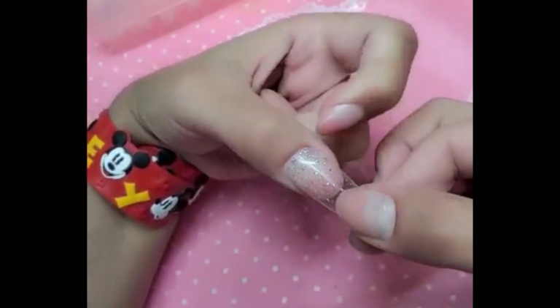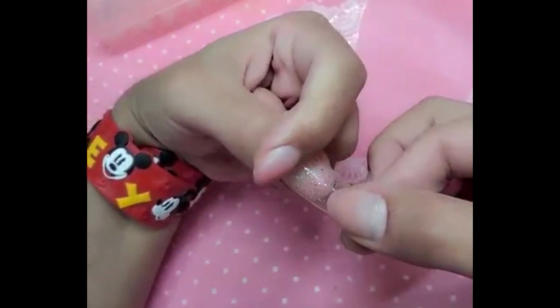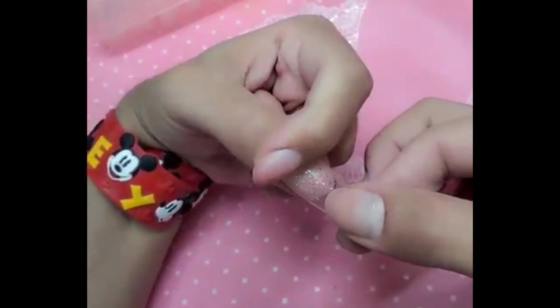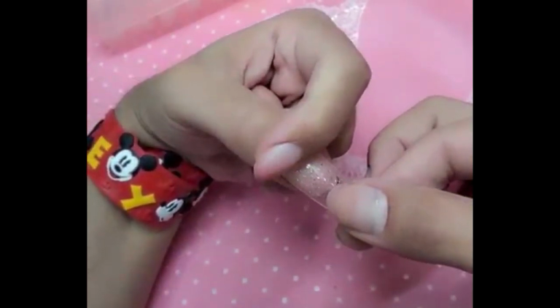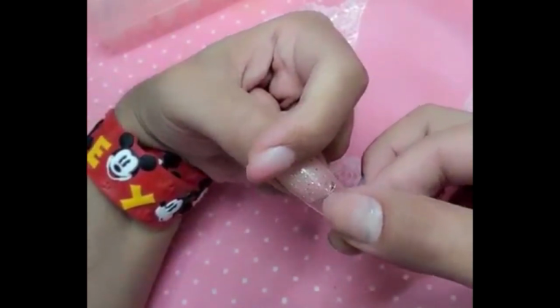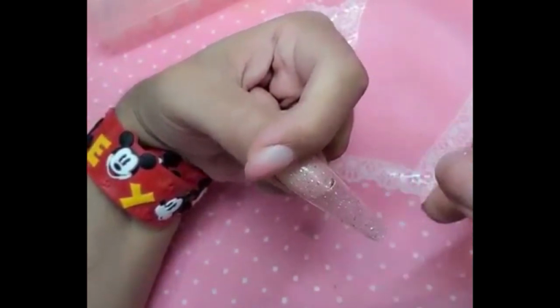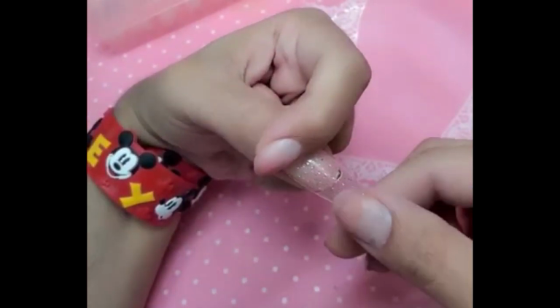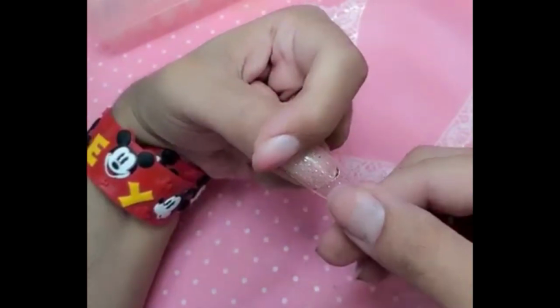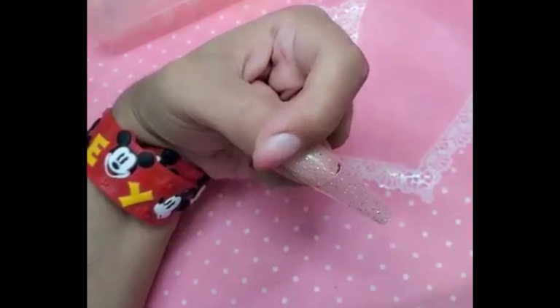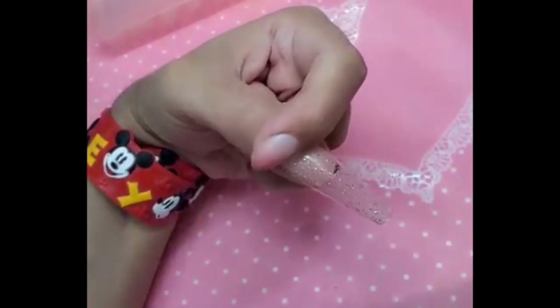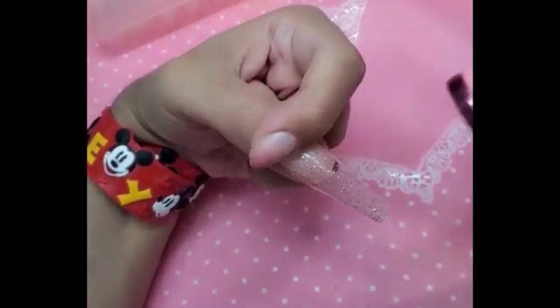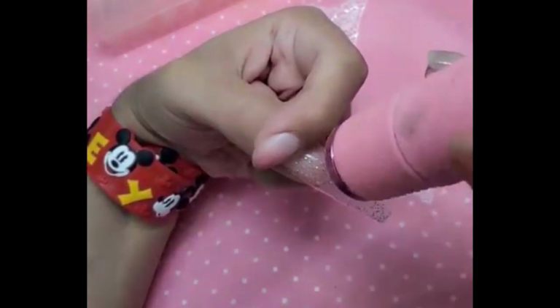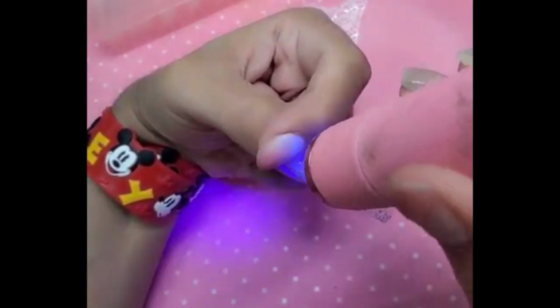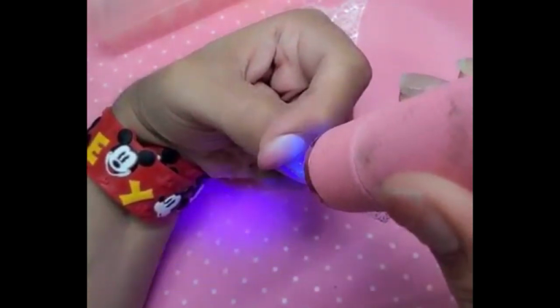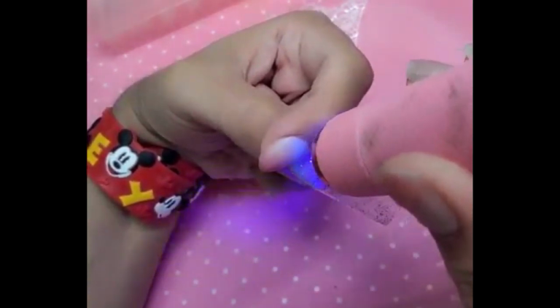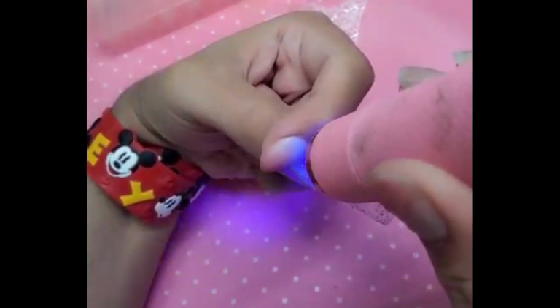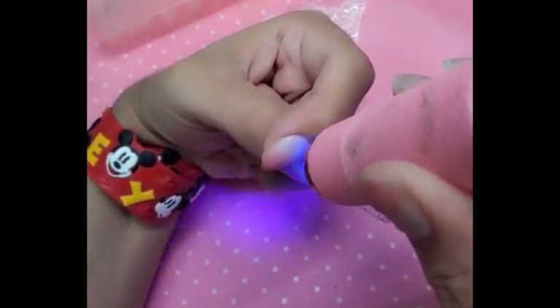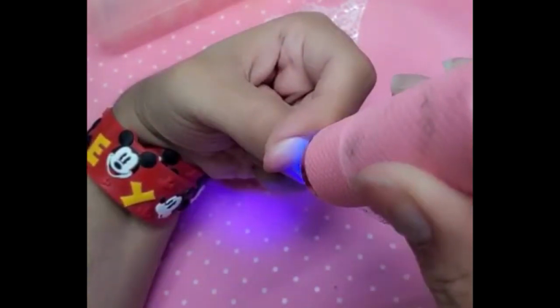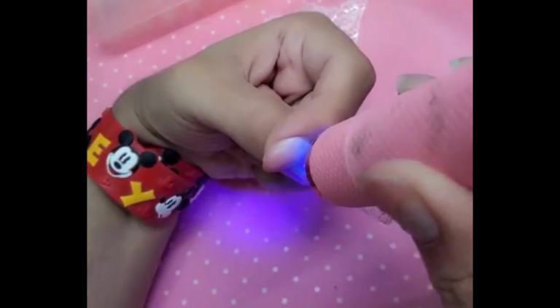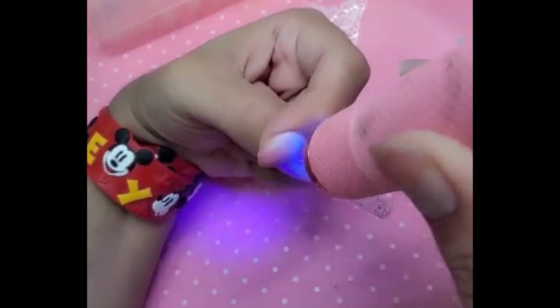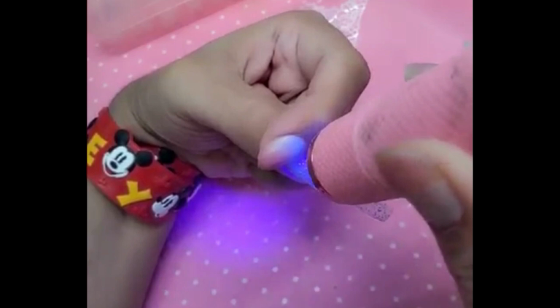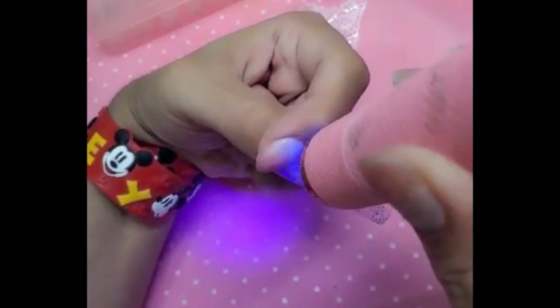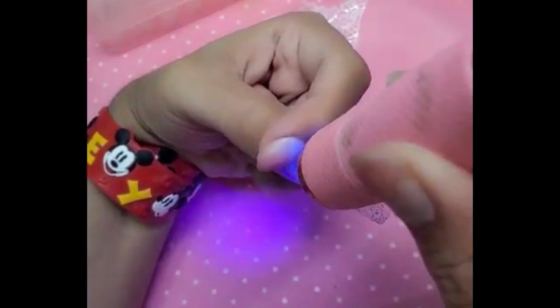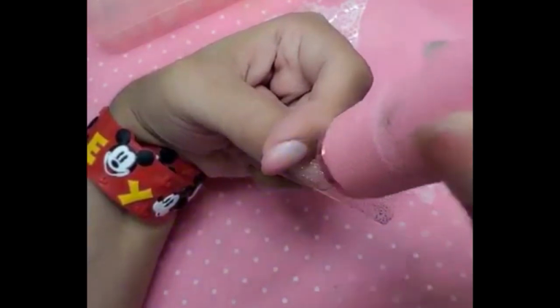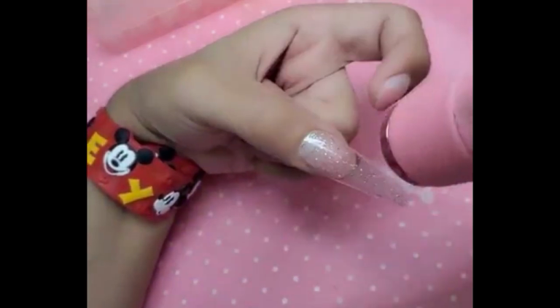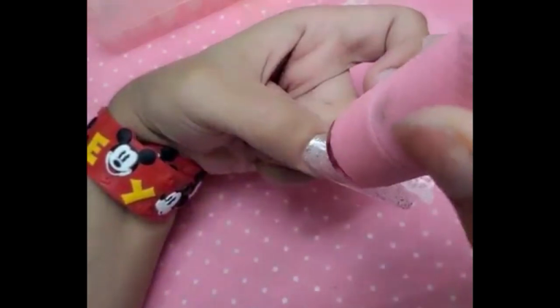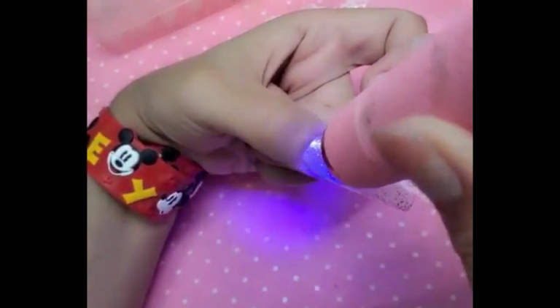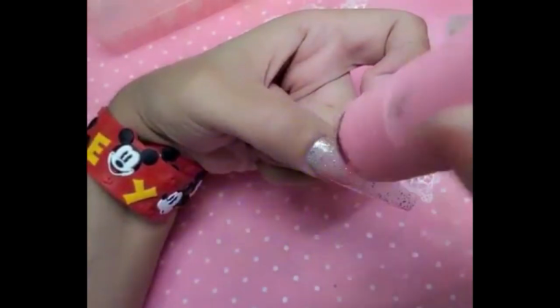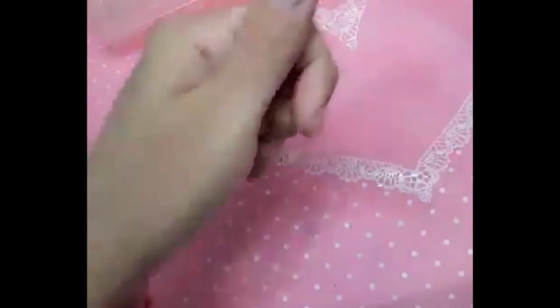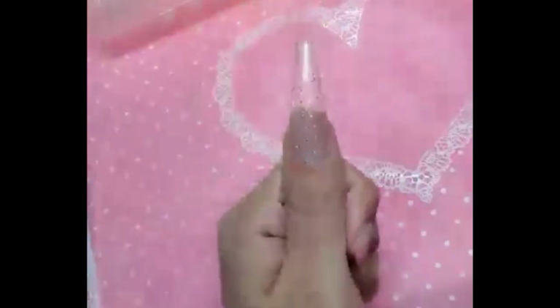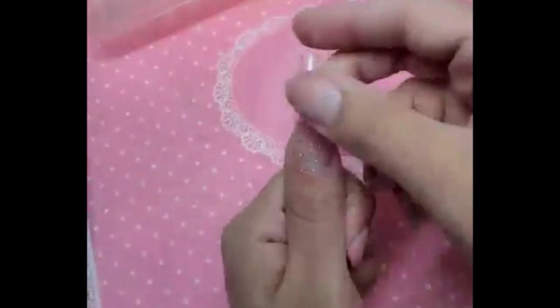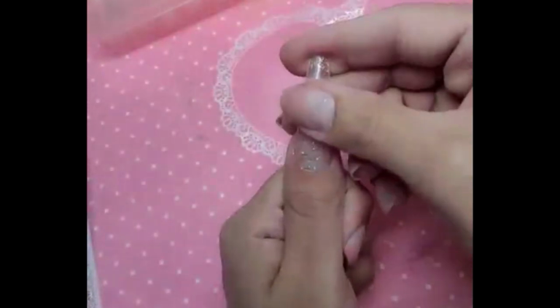Make sure we press down firmly. You can use either the DIY lamp or the flashing lamp to freeze her in place. Today we're going to be using flashing because they just have it right here. Make sure it's nice and straight.